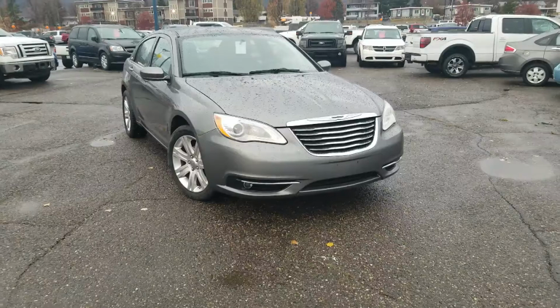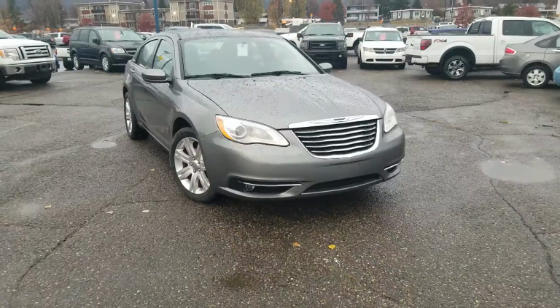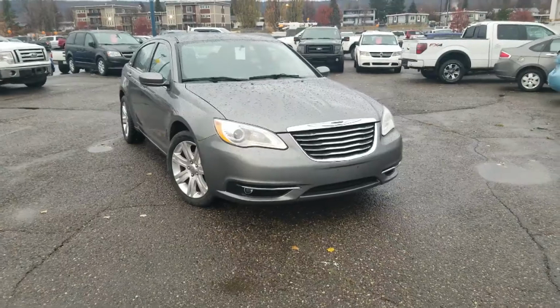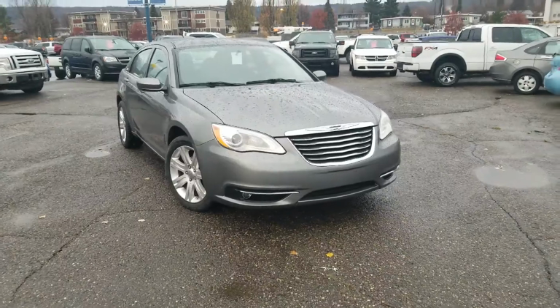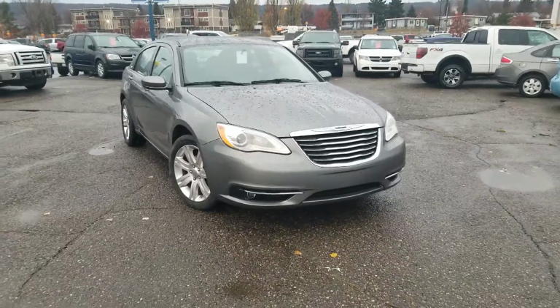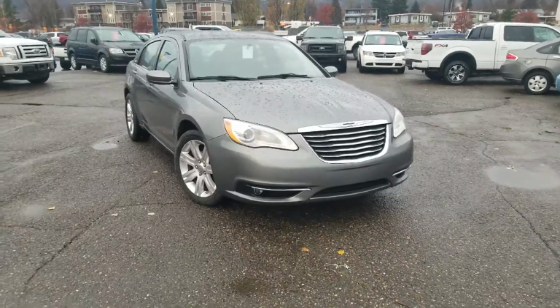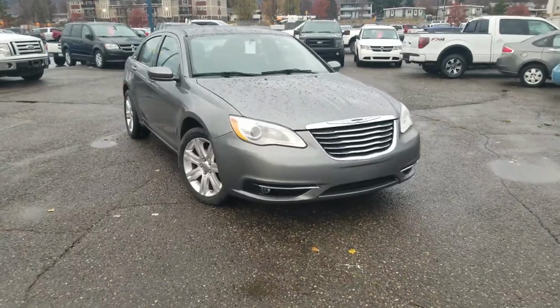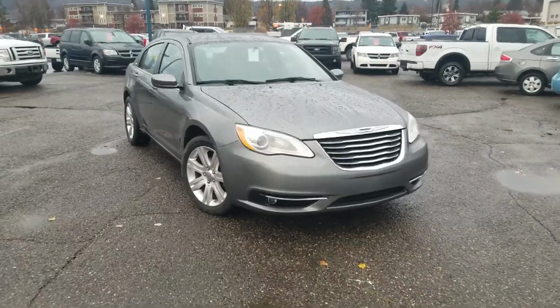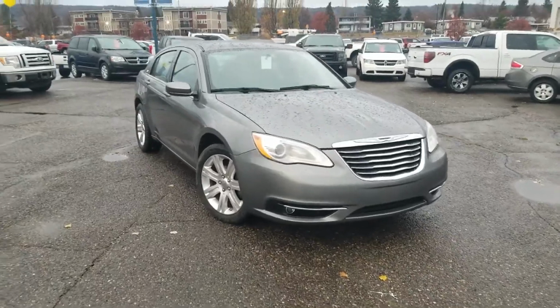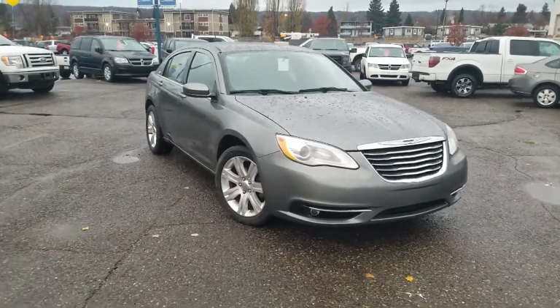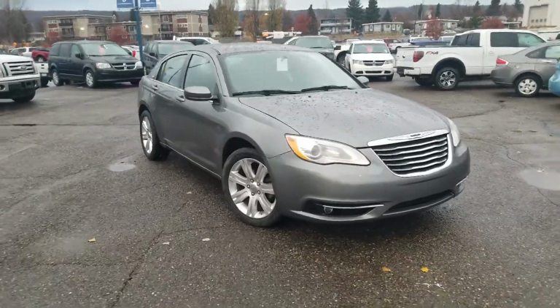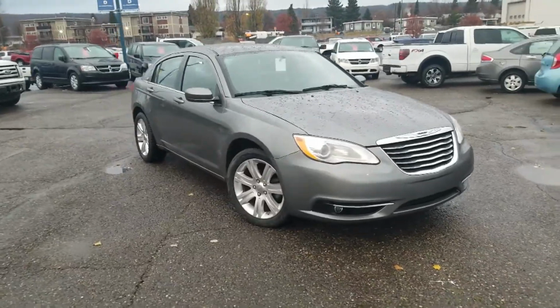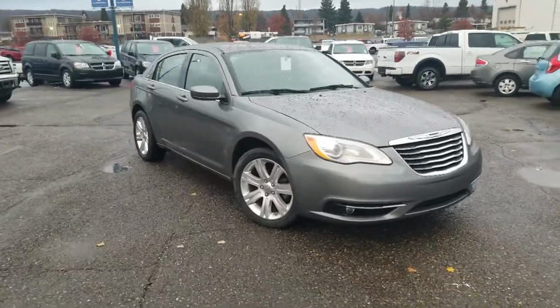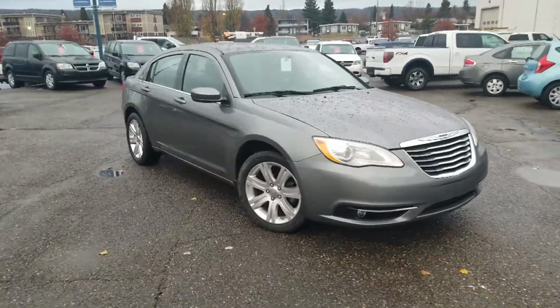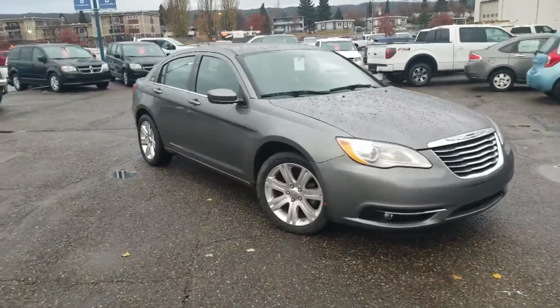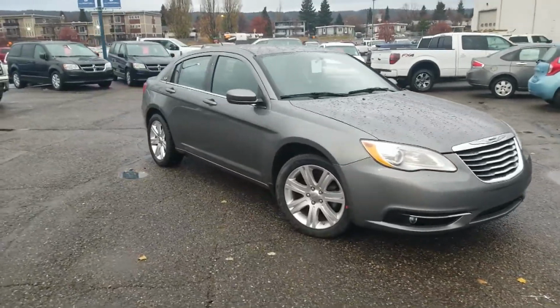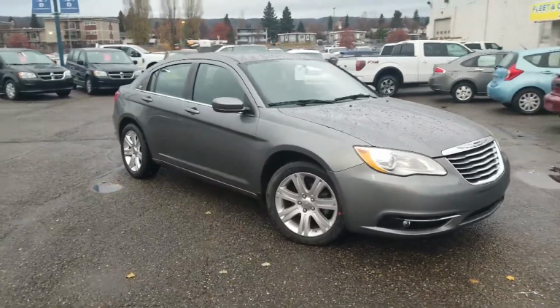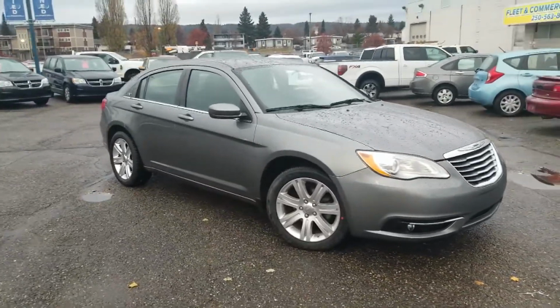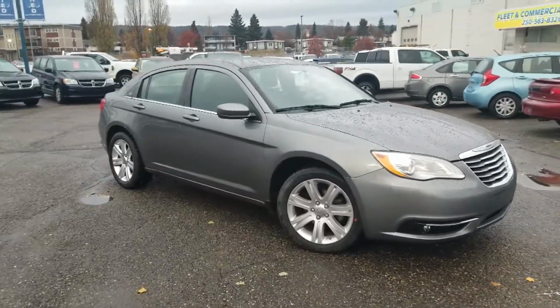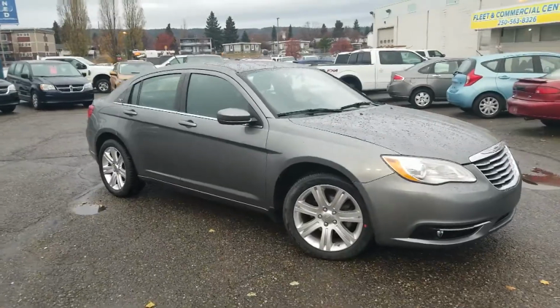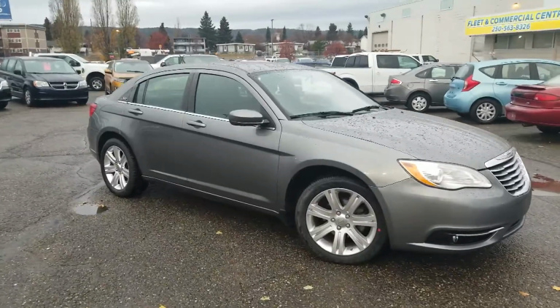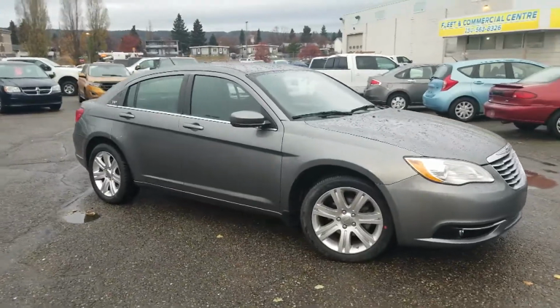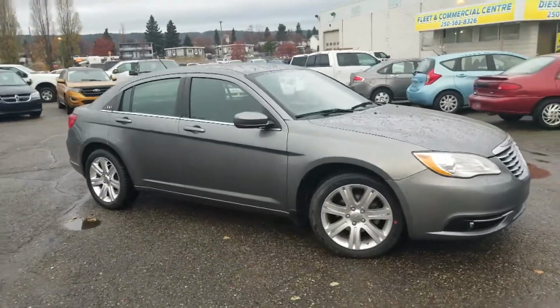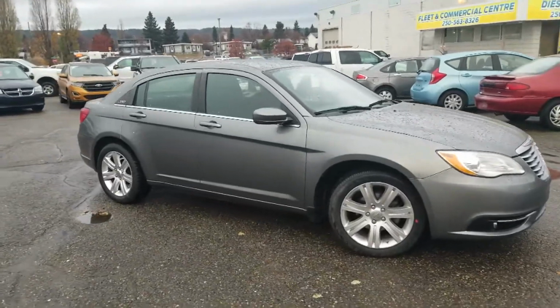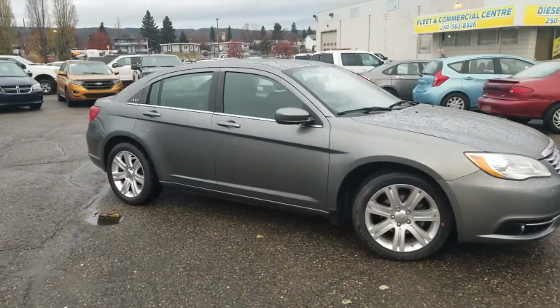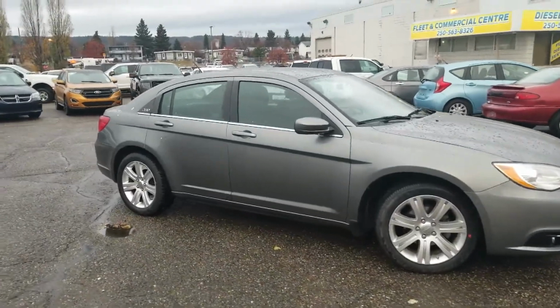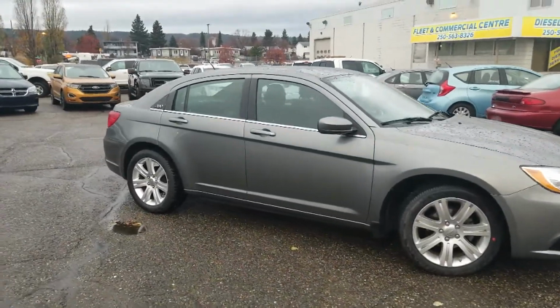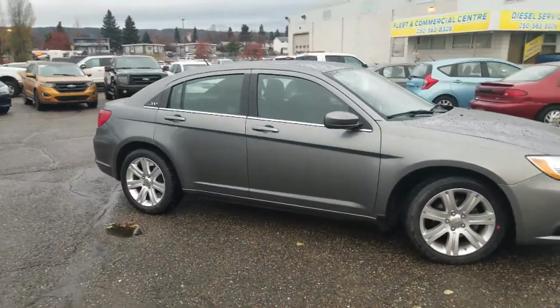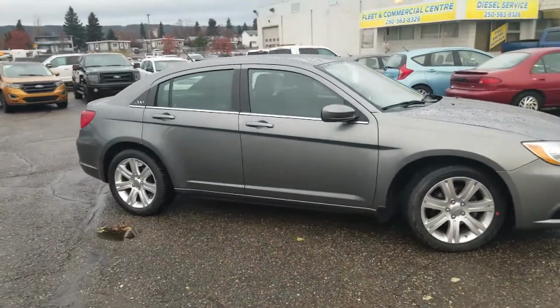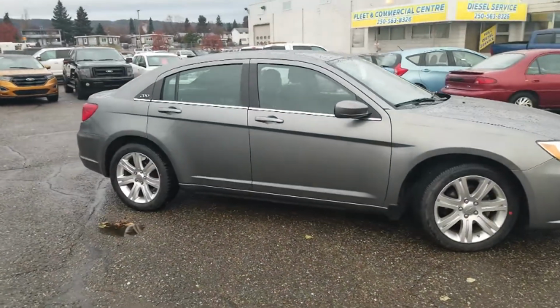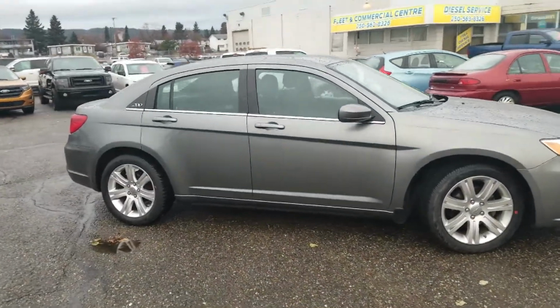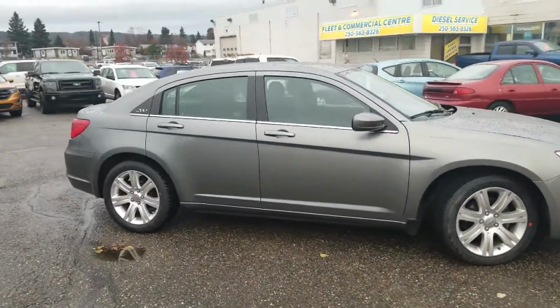Hey guys, it's Cassandra with Prince George Ford and we're here at the Priyone Supercenter. Today we're having a look at this 2013 Chrysler 200 in the Touring trim.